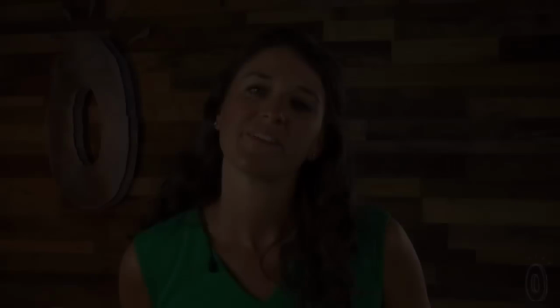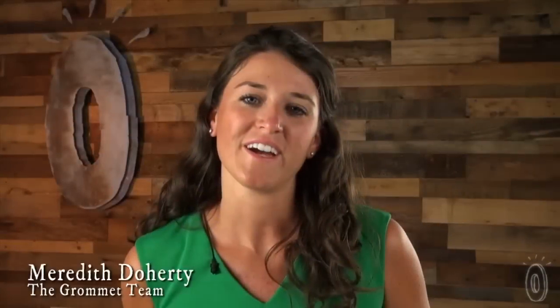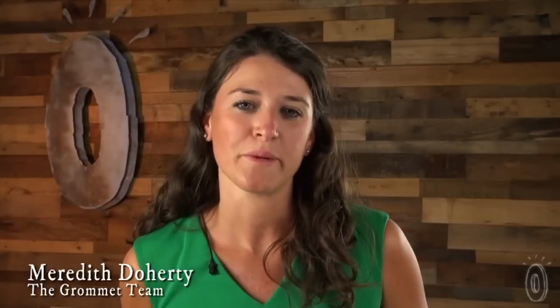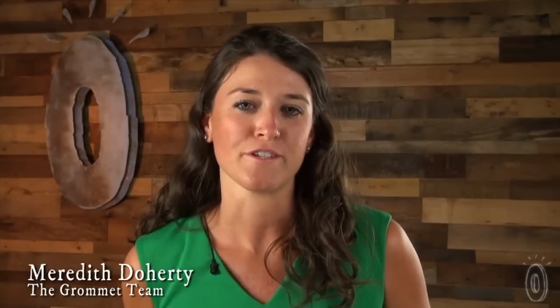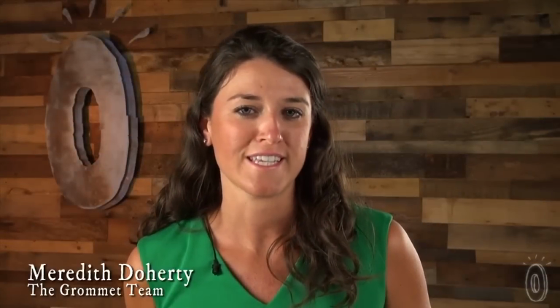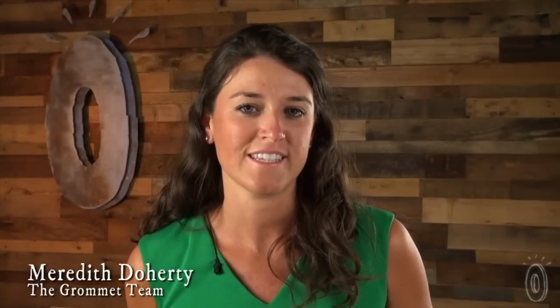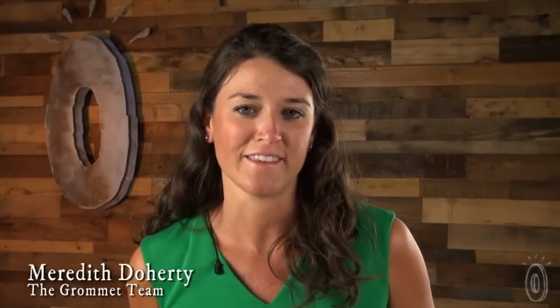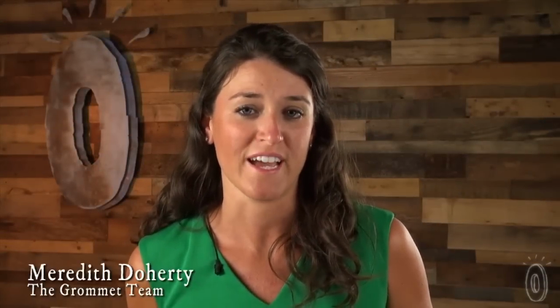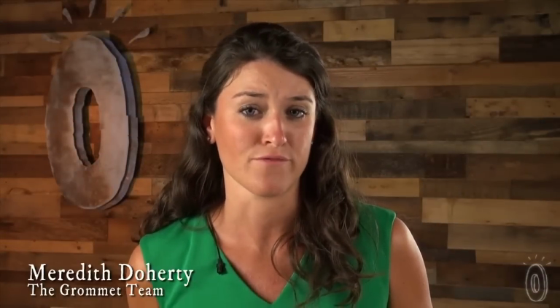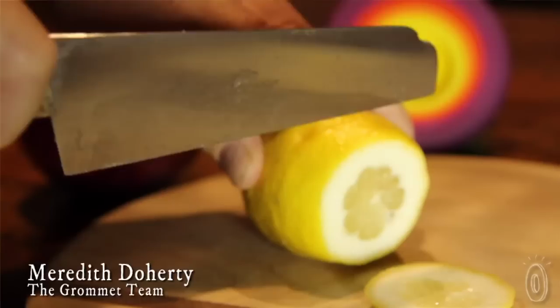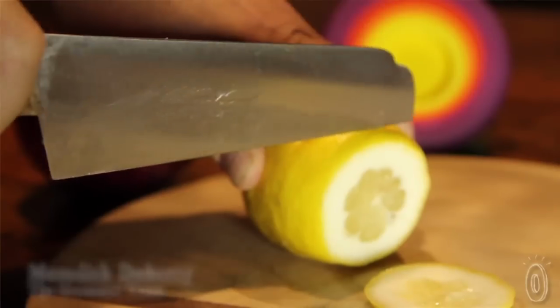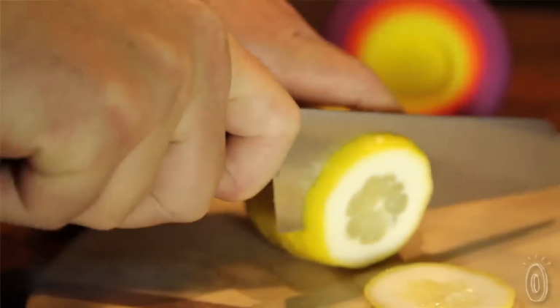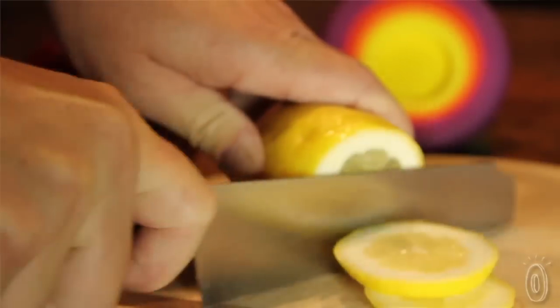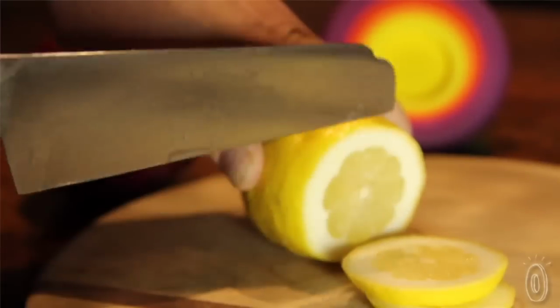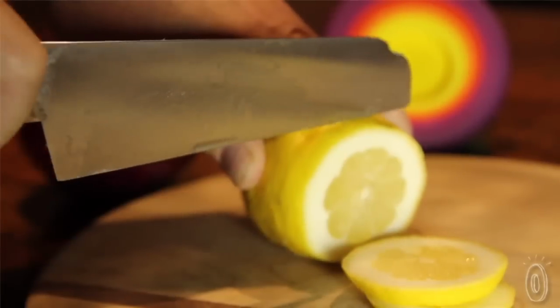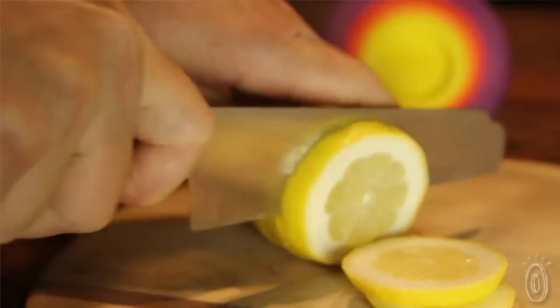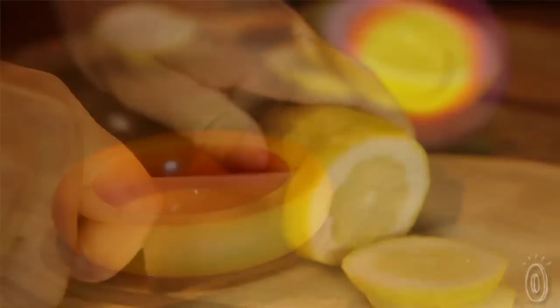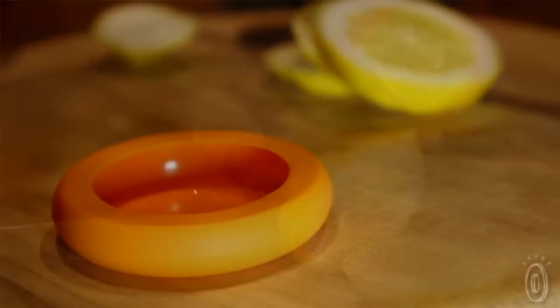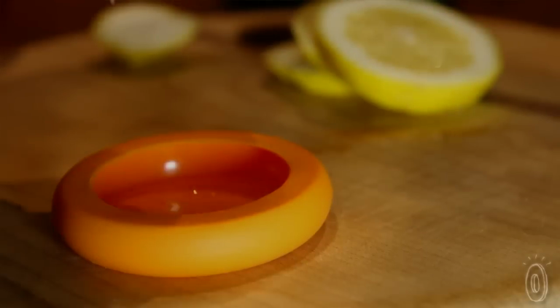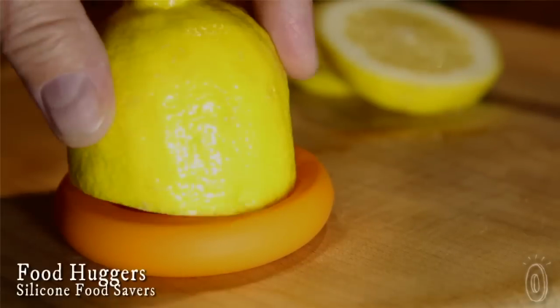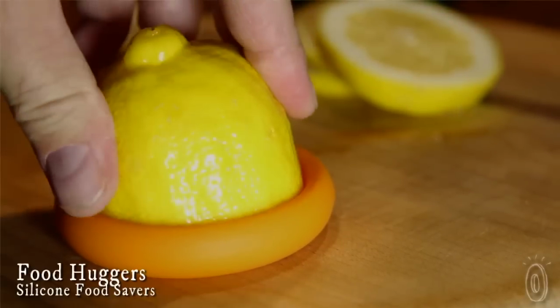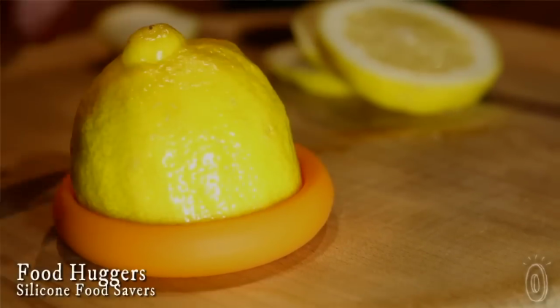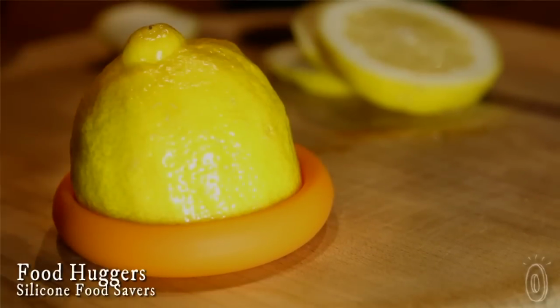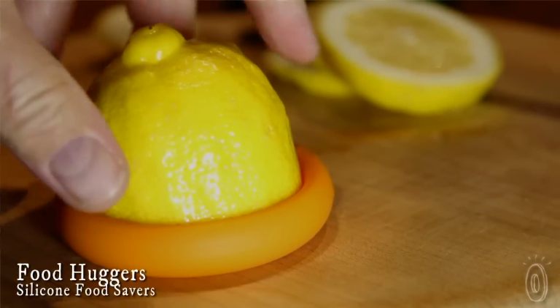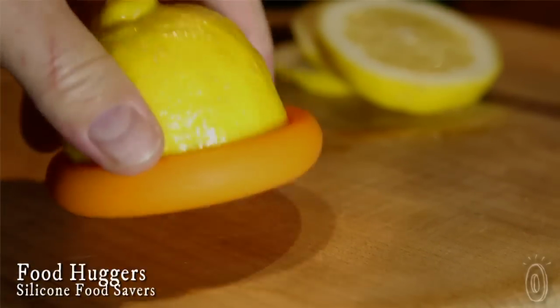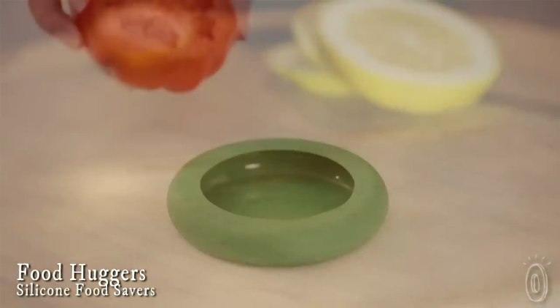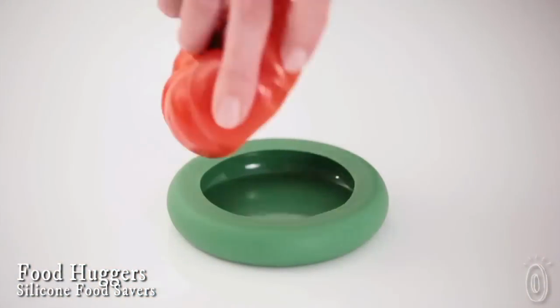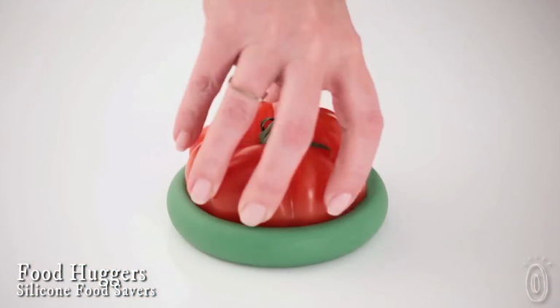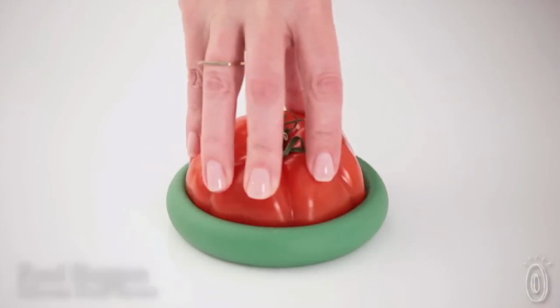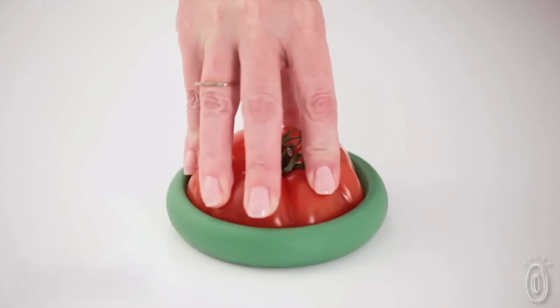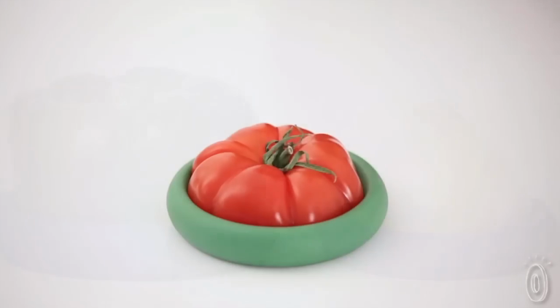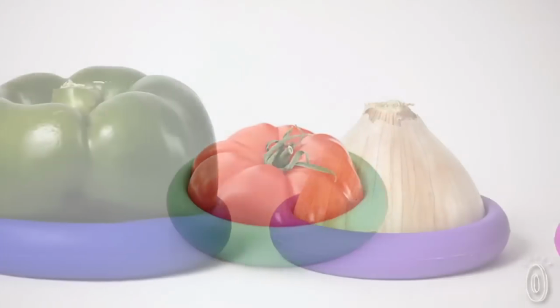When you cut into produce, you're slicing into the skin that protects its freshness. That's why it goes bad so quickly. Food Huggers are silicone food savers that provide a protective seal over produce, prolonging the life of cut fruits and veggies.